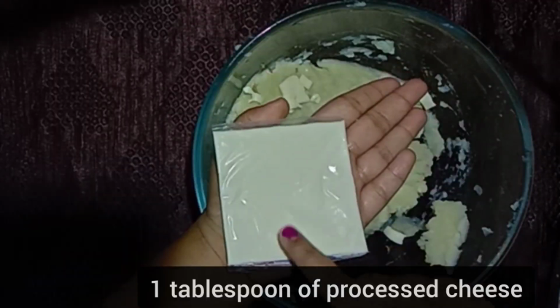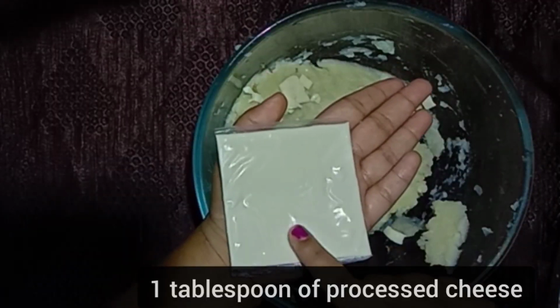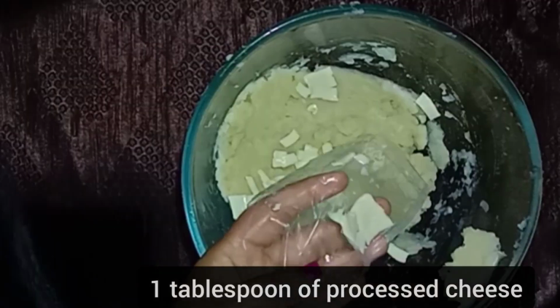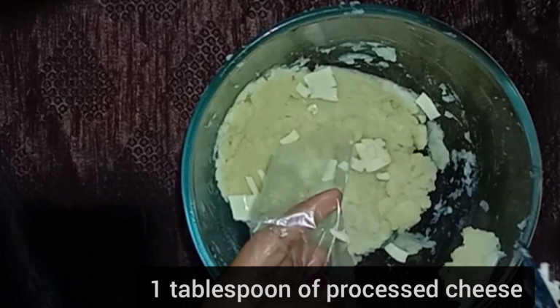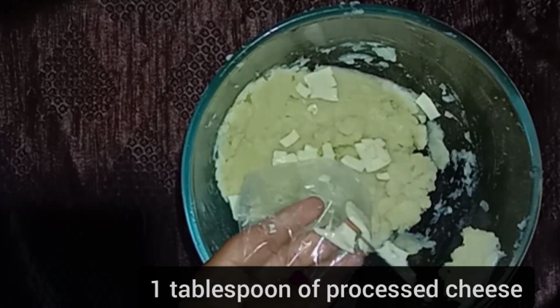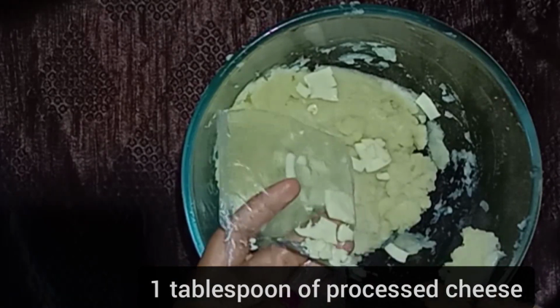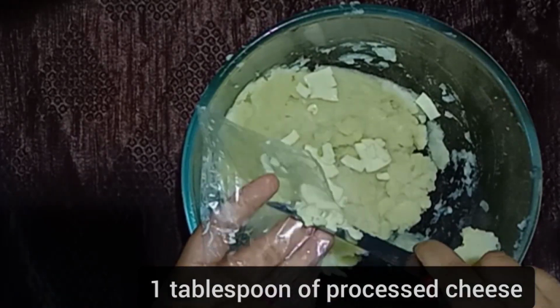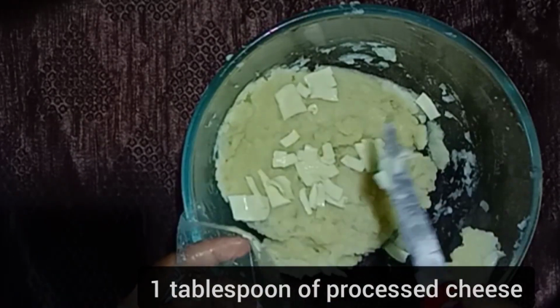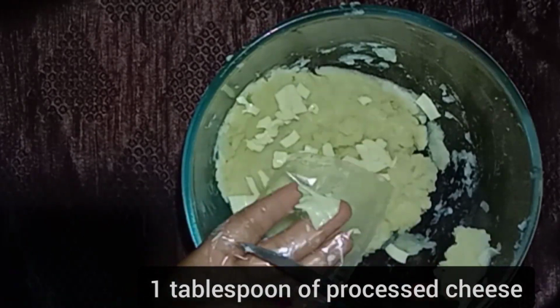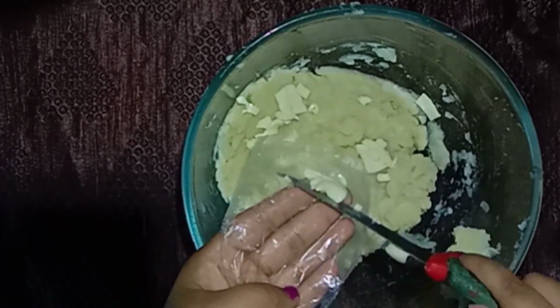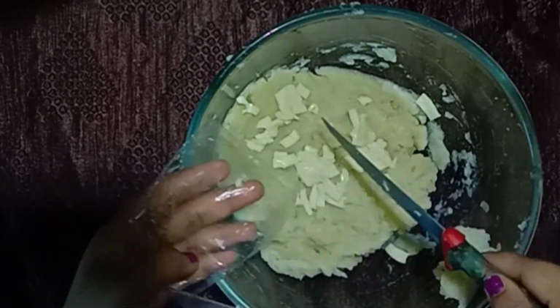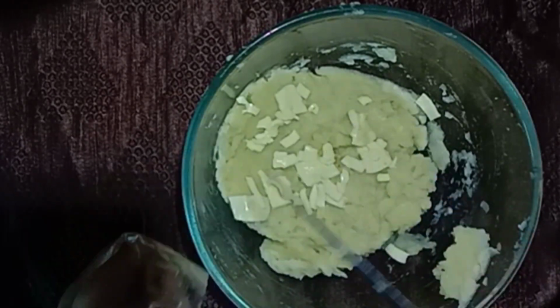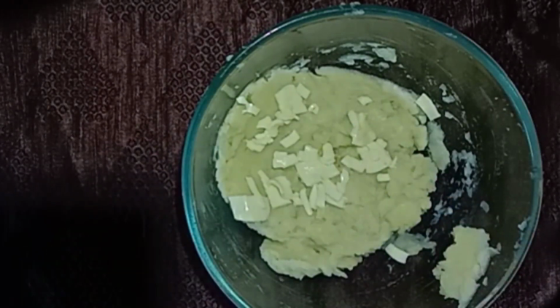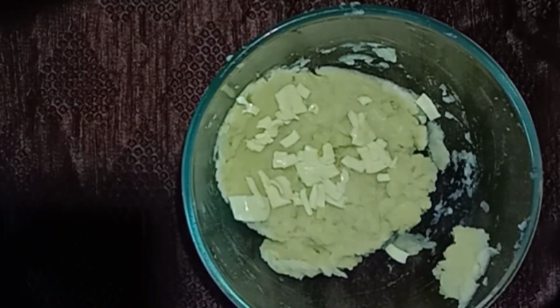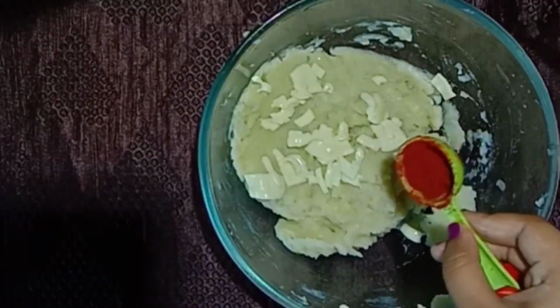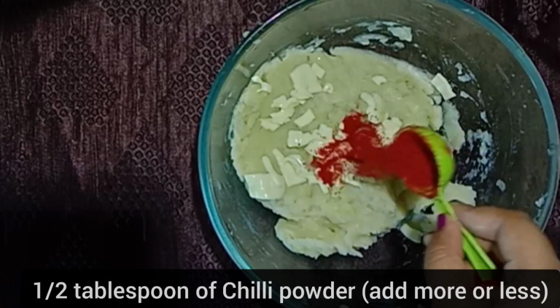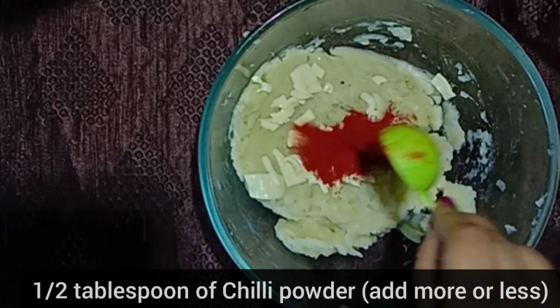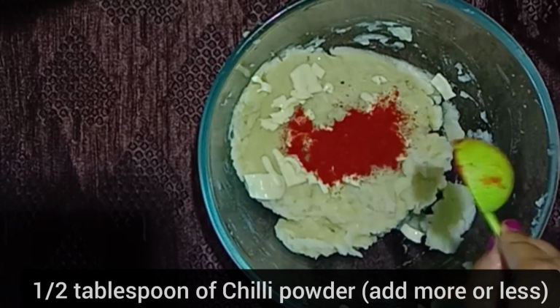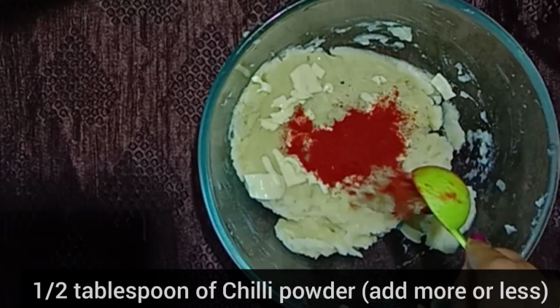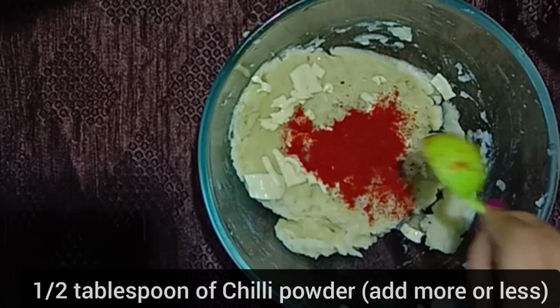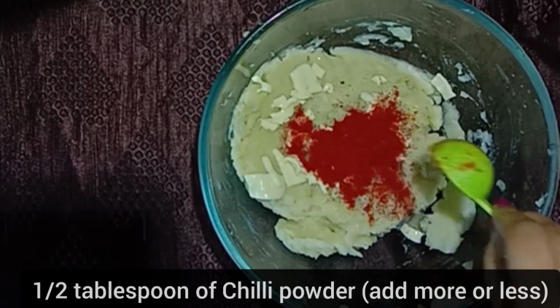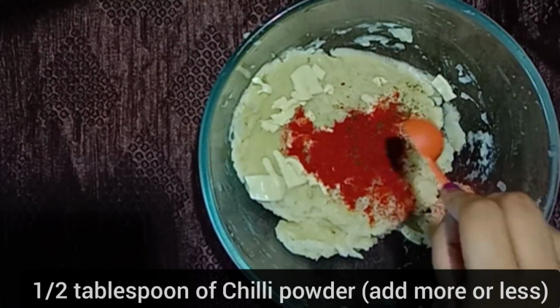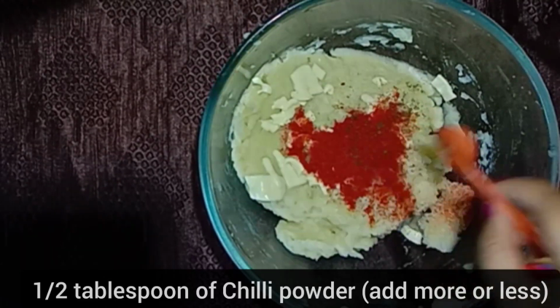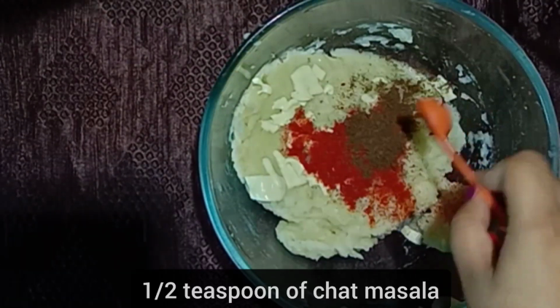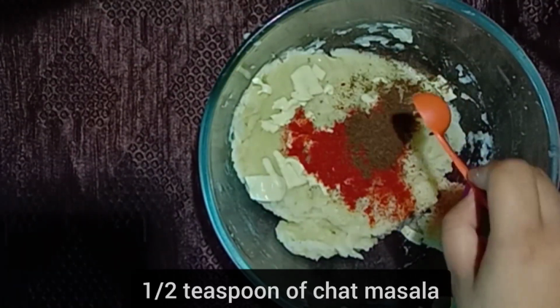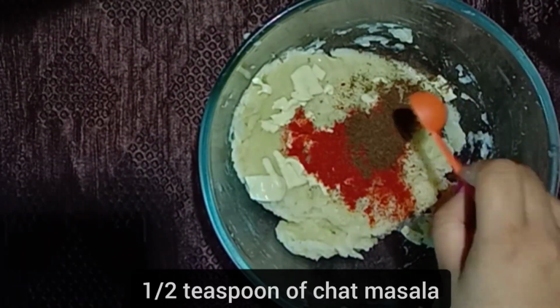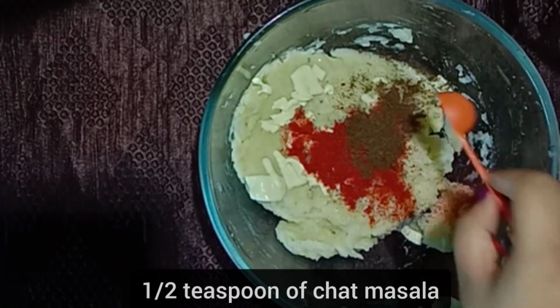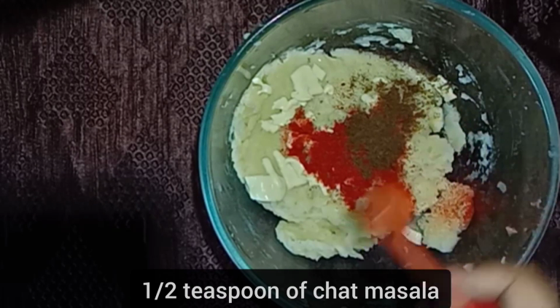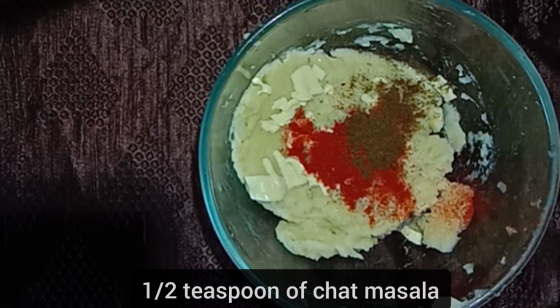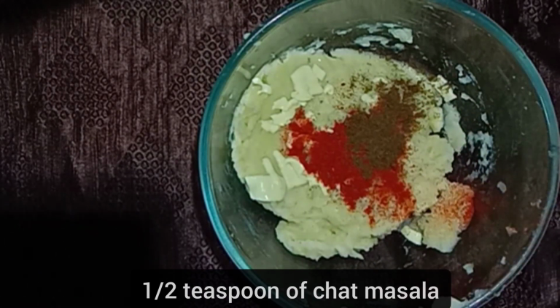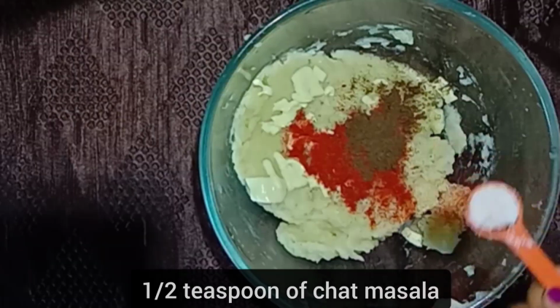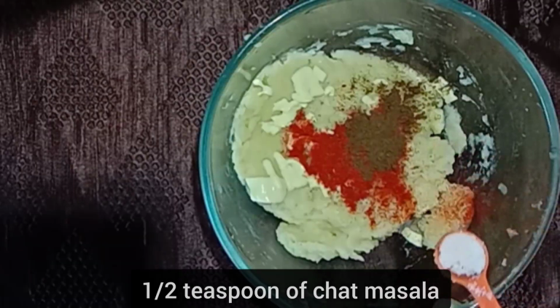To the potatoes, add processed cheese. I'm using sliced cheese — you can also use grated cheese. Take one tablespoon of it. Add half tablespoon of chili powder — you can adjust according to your spice level — and half teaspoon of chaat masala and salt as required.